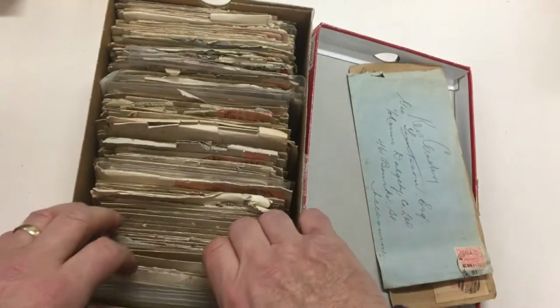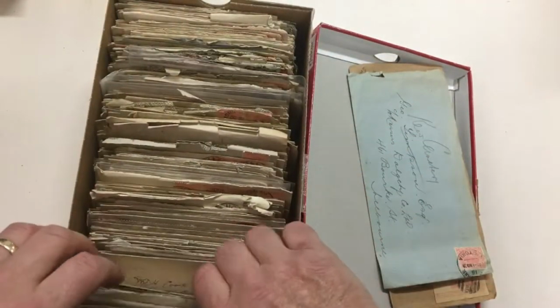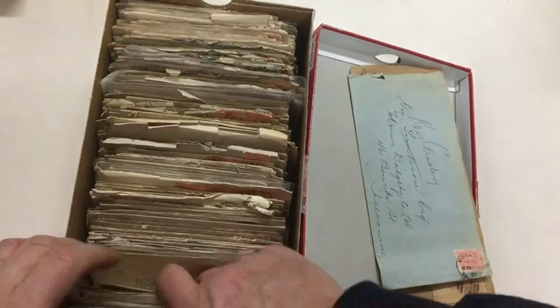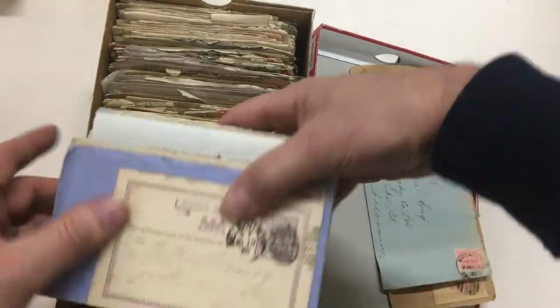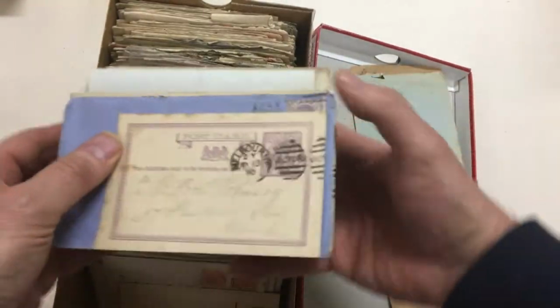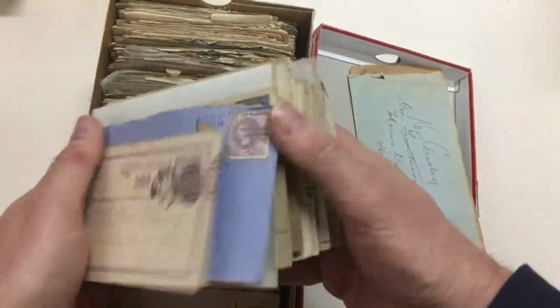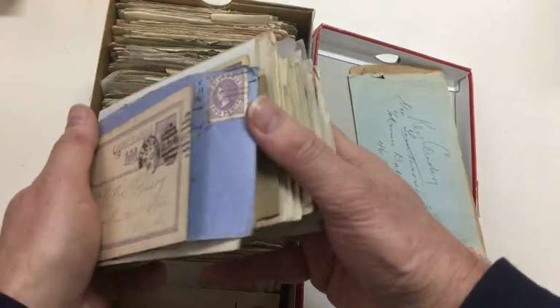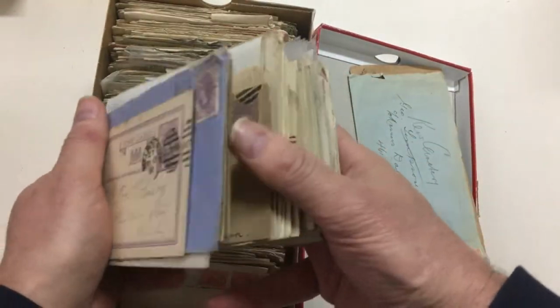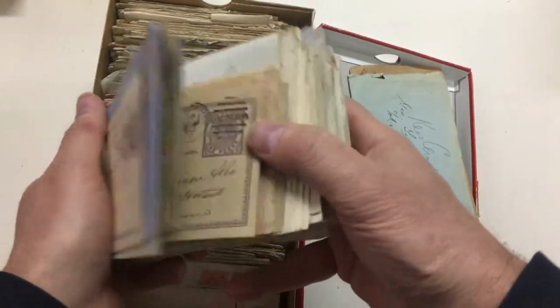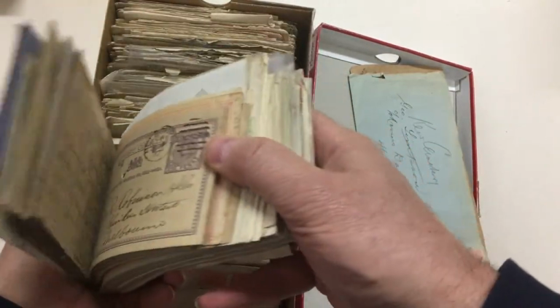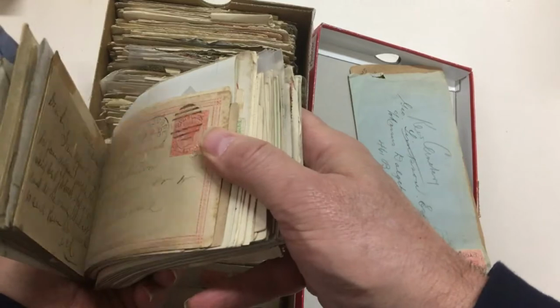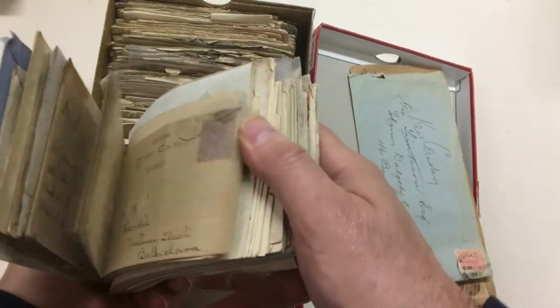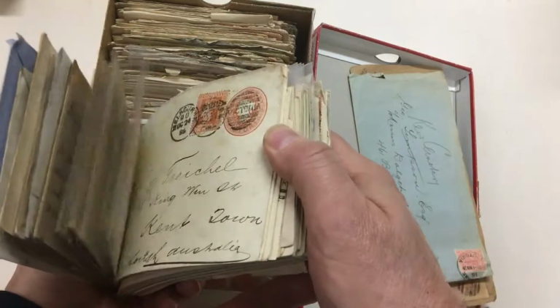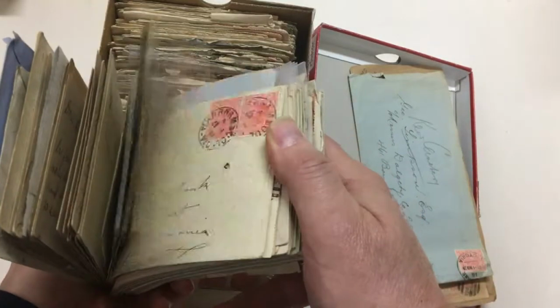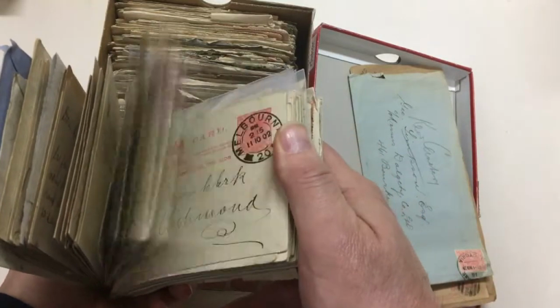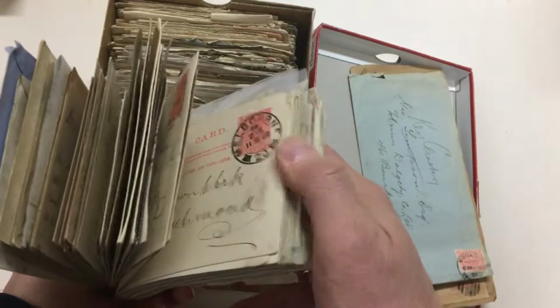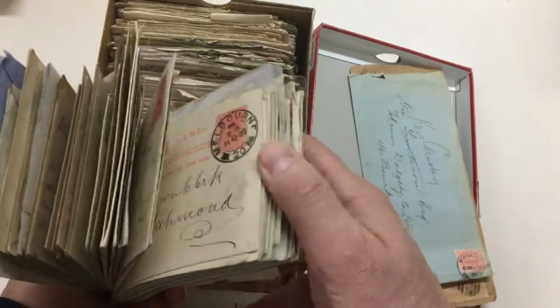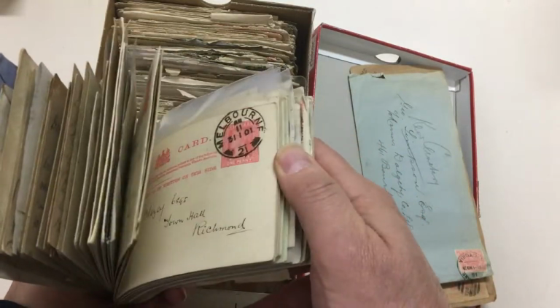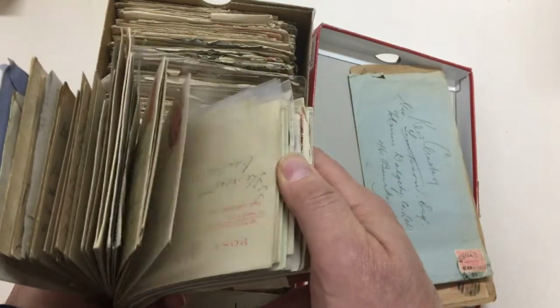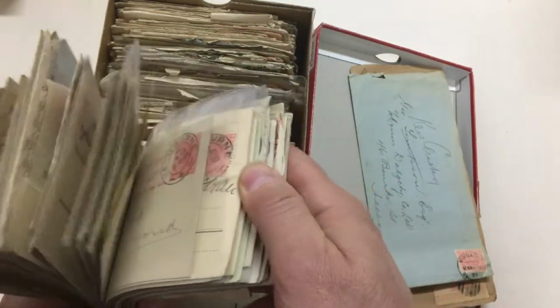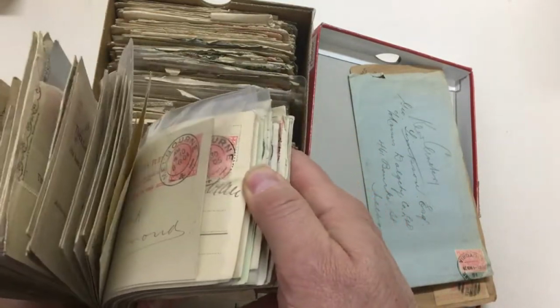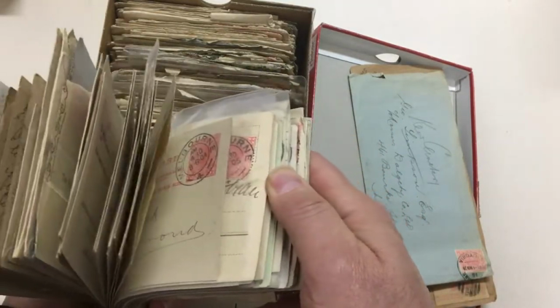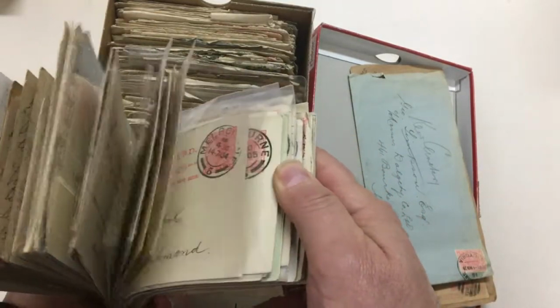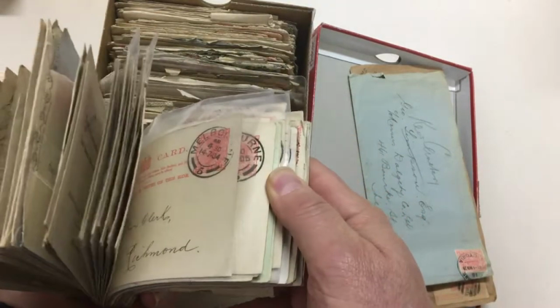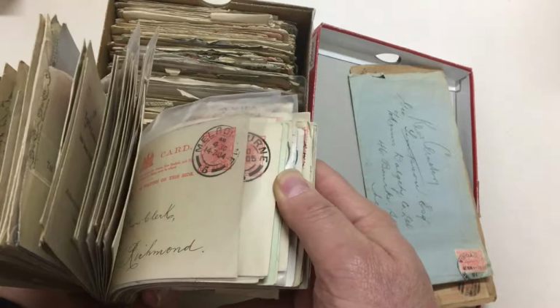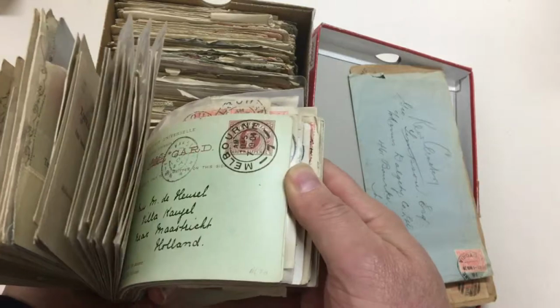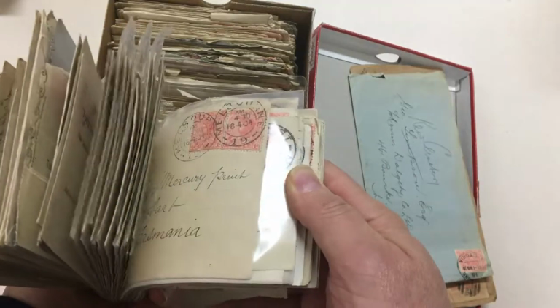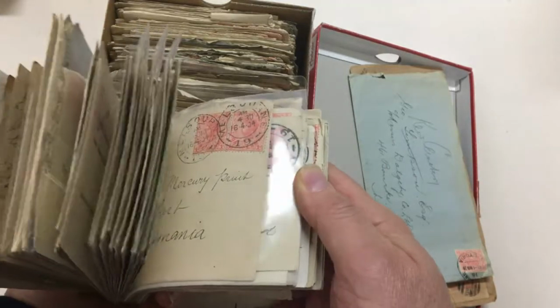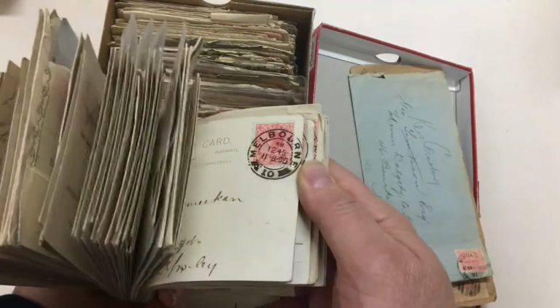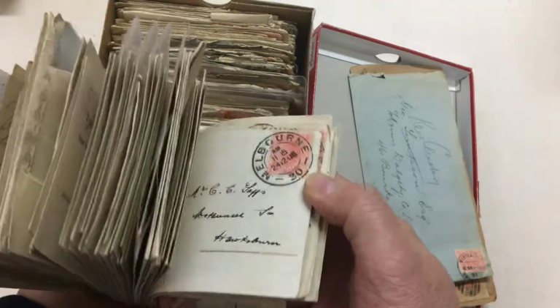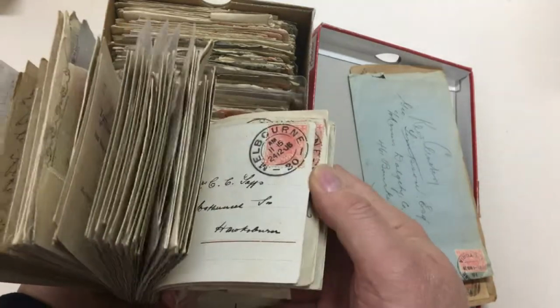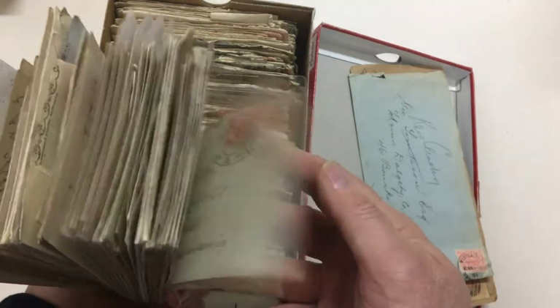That's actually marked pre-1912 CDS. Then you have a large shoe box of covers — let me just give you an idea — postal stationery, lots of Melbourne date stamps and CDS's.